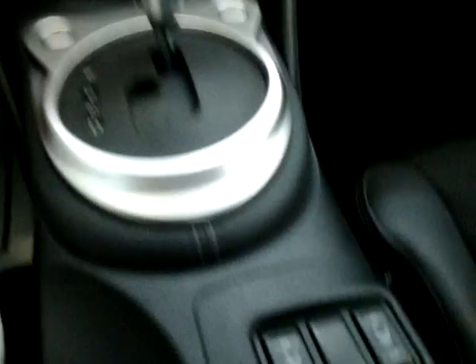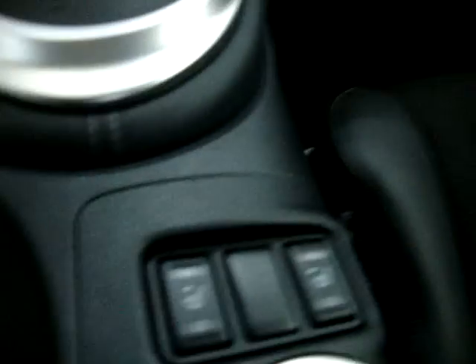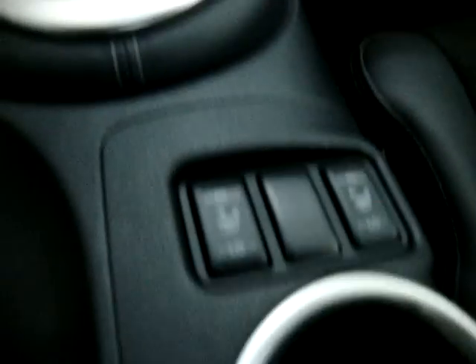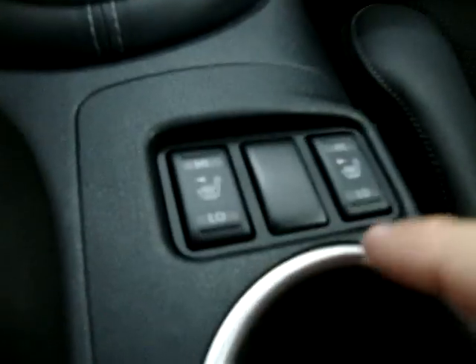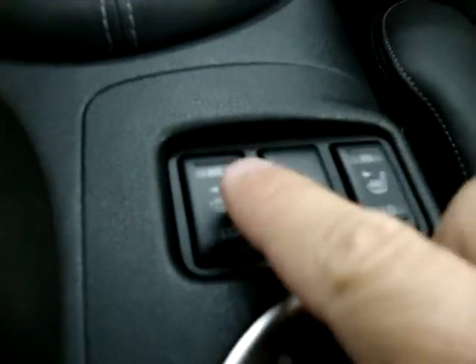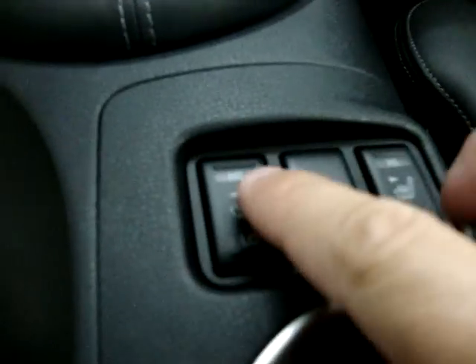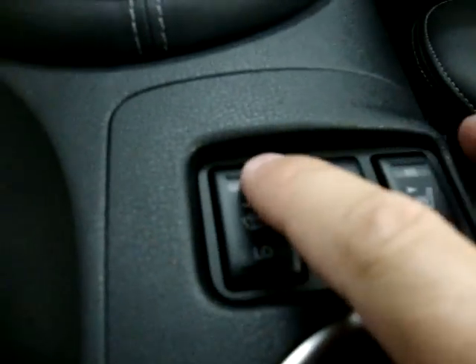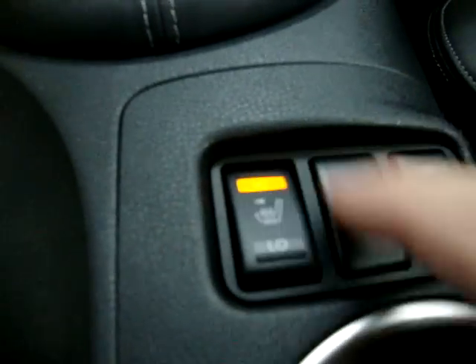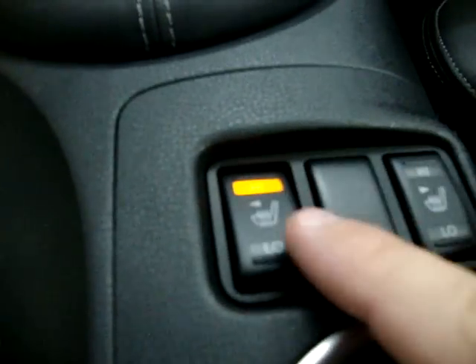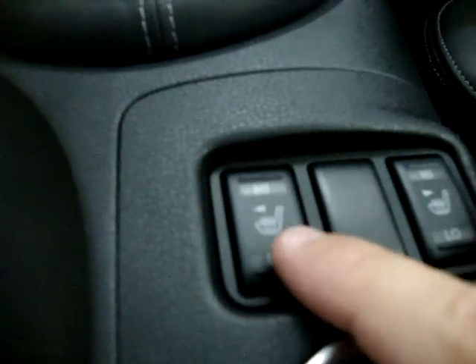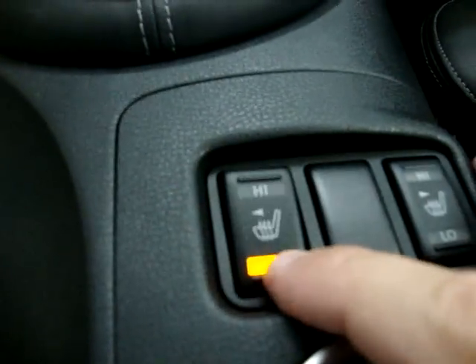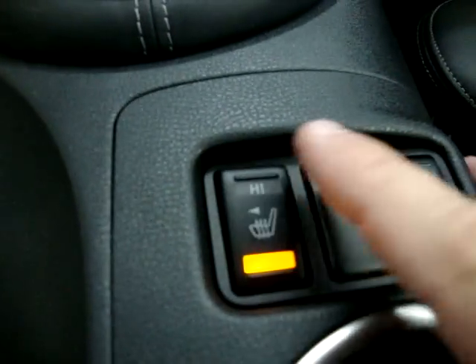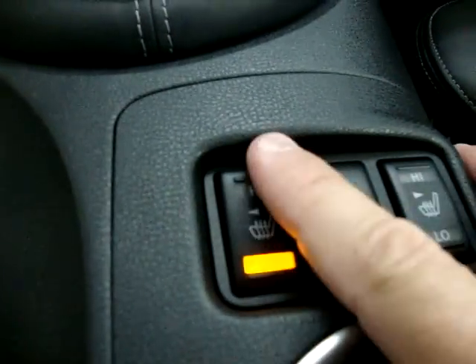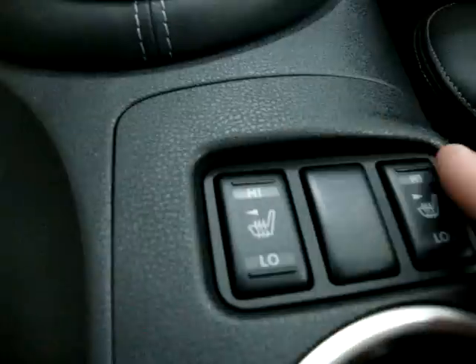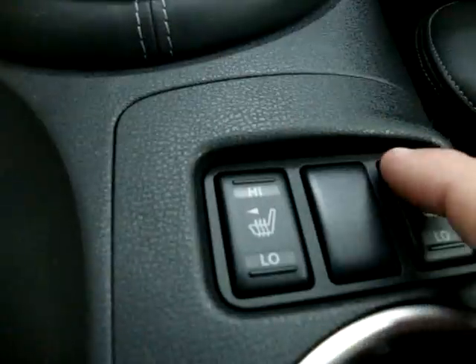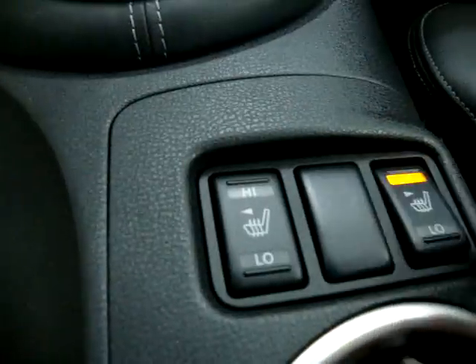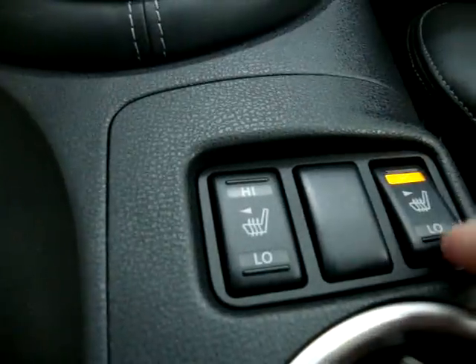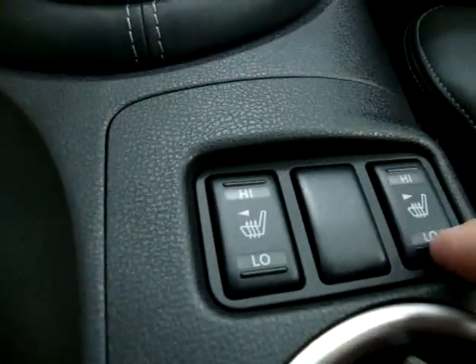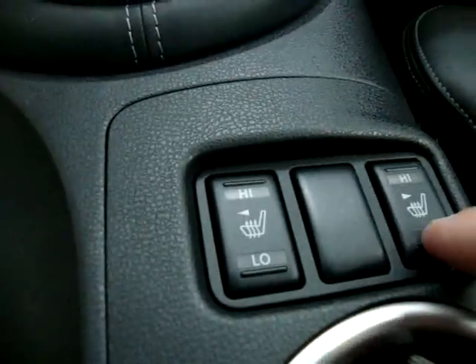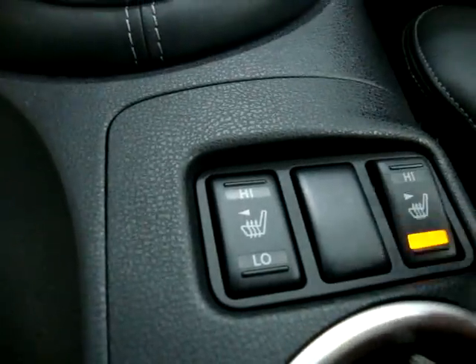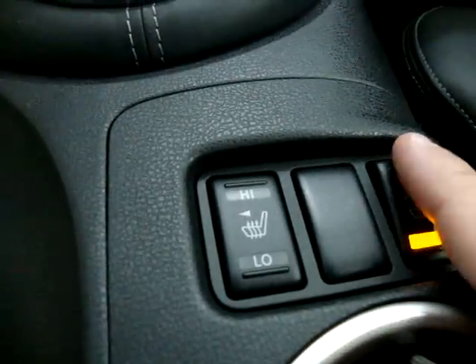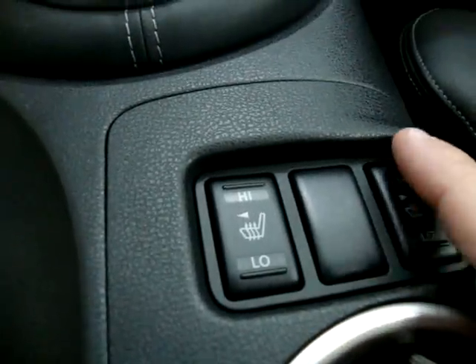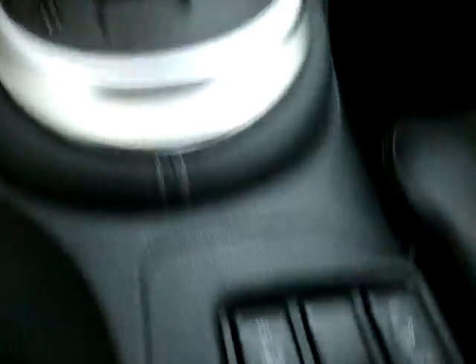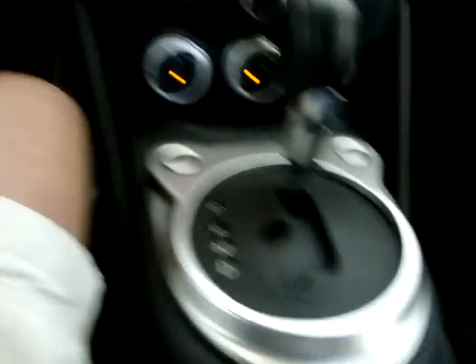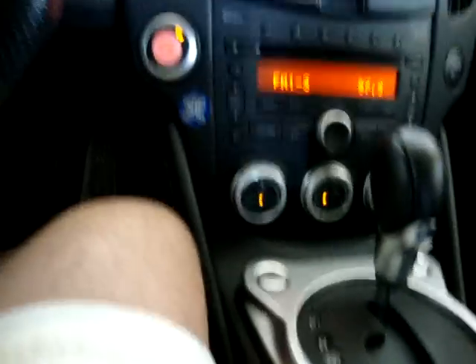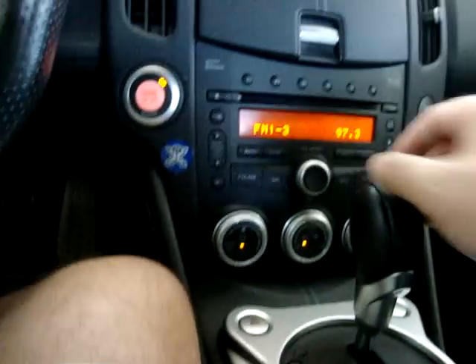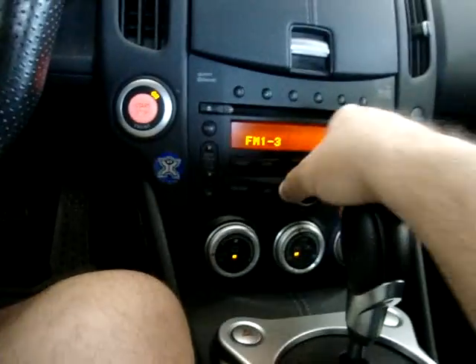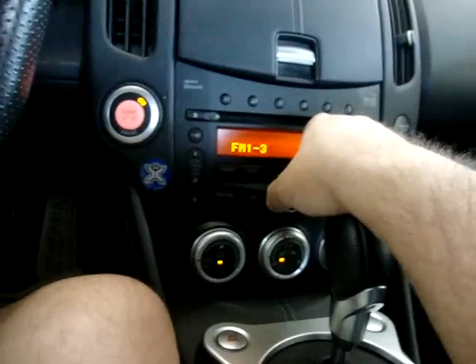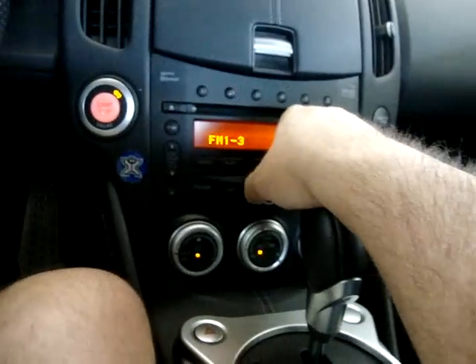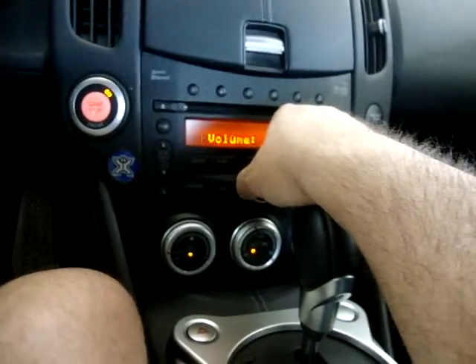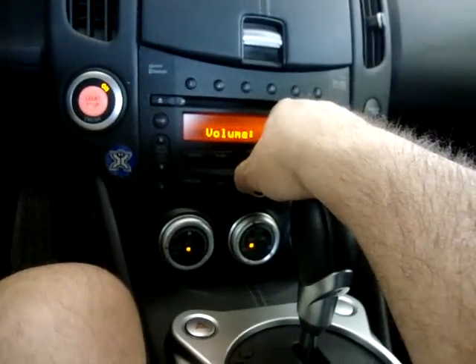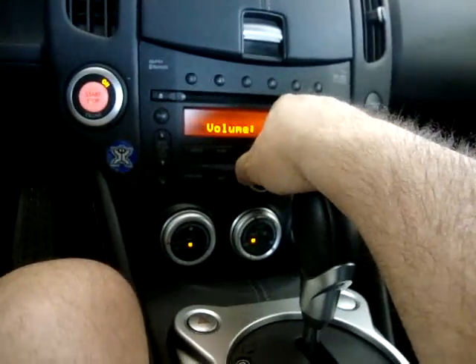Heated seats with two different levels of comfort — high and low — on both sides. Let's go ahead and get the Bose stereo going.